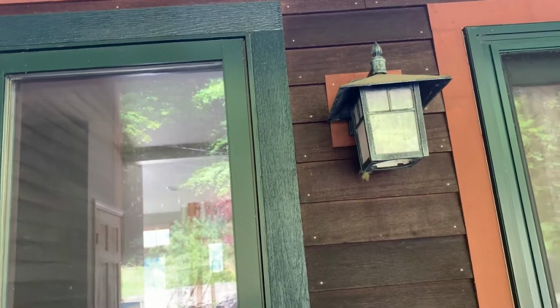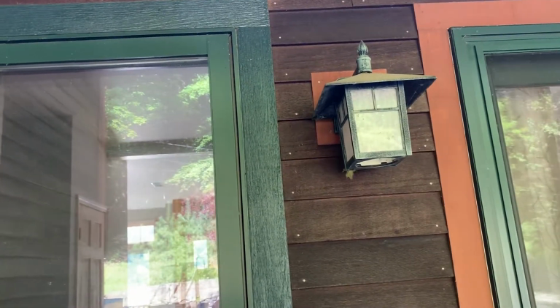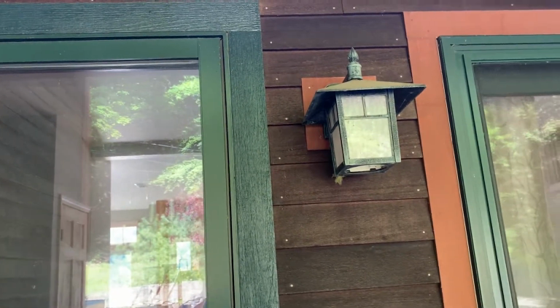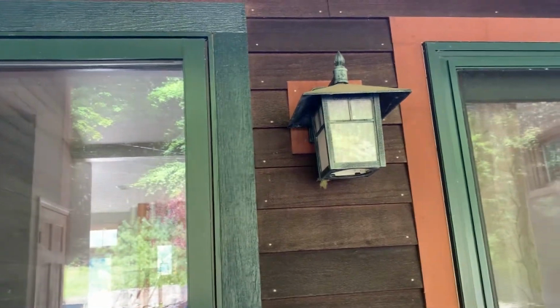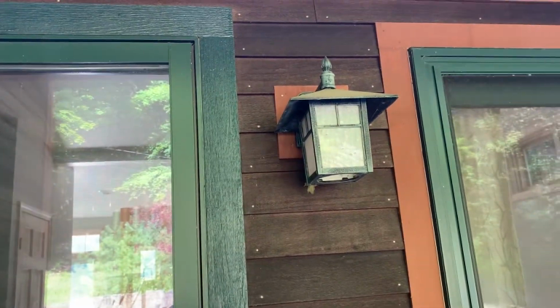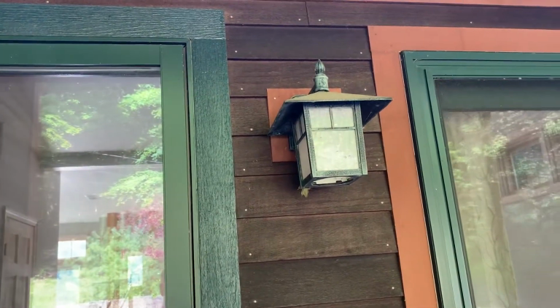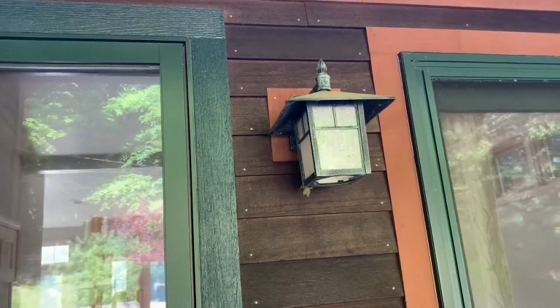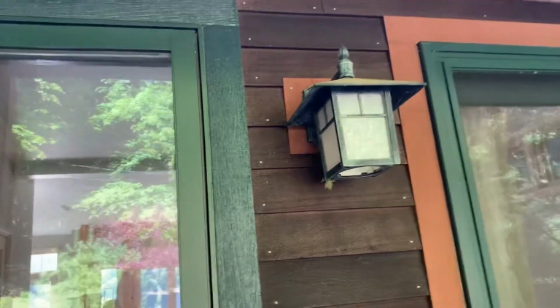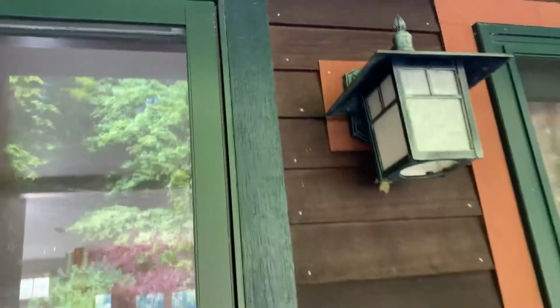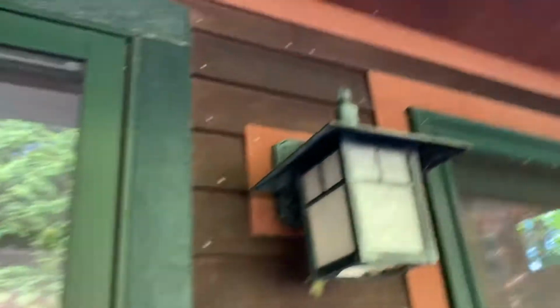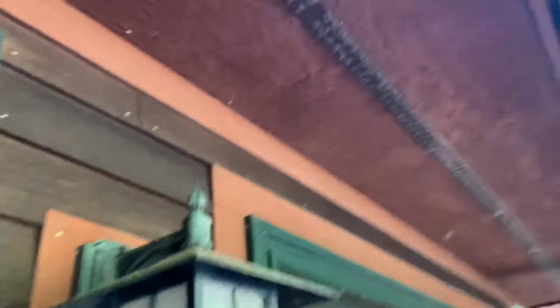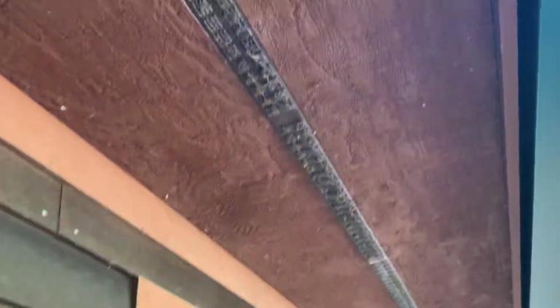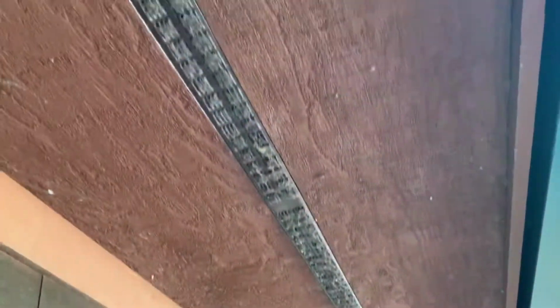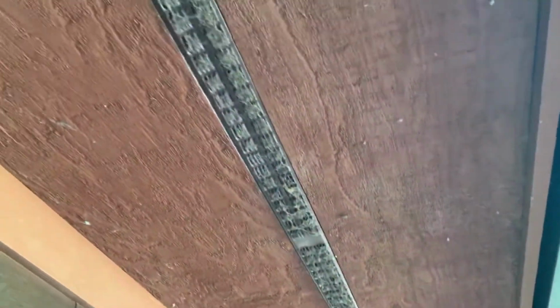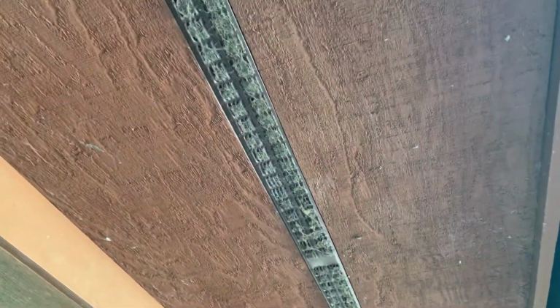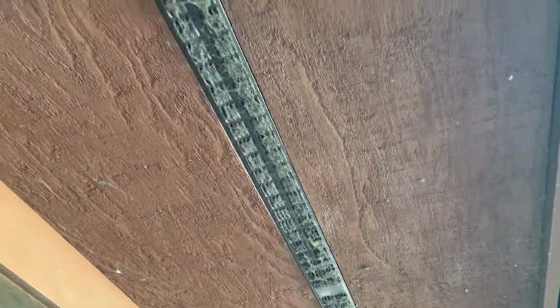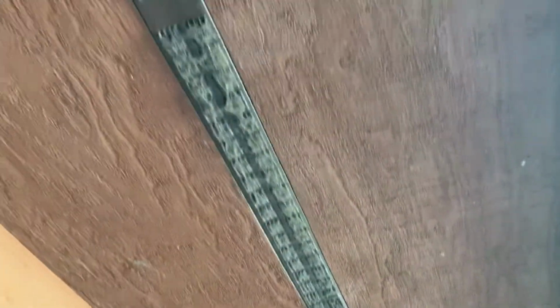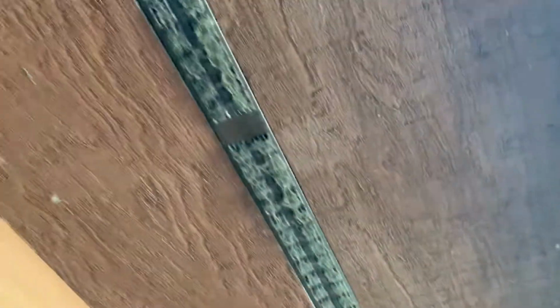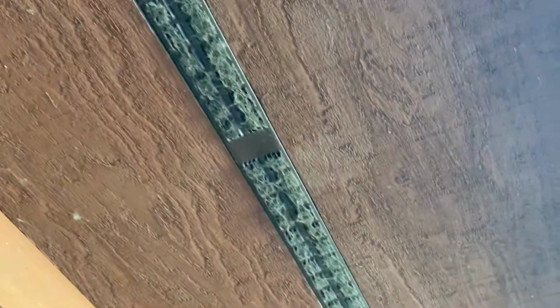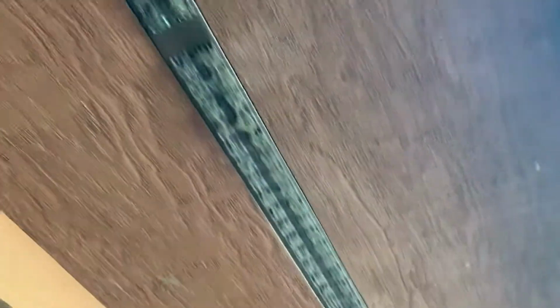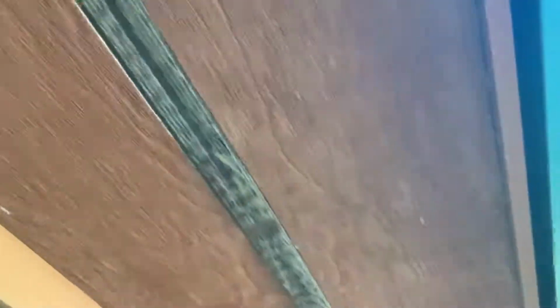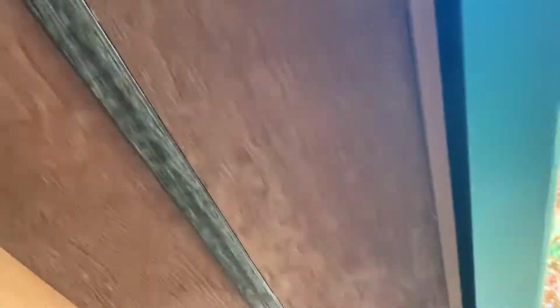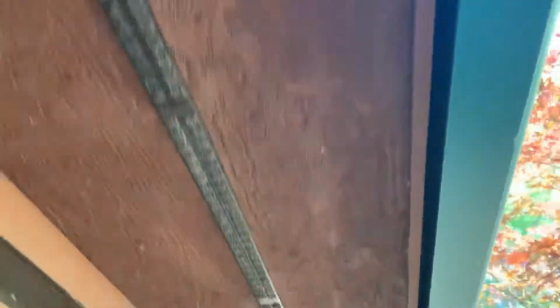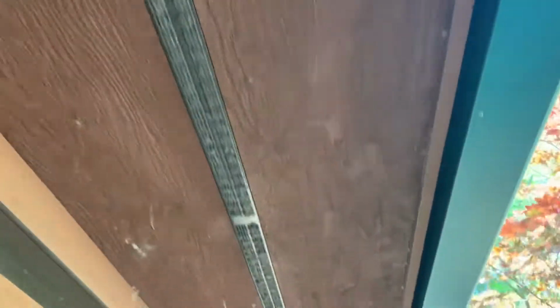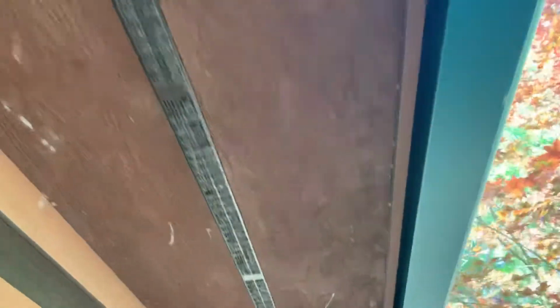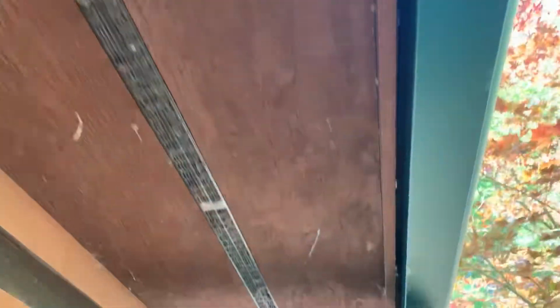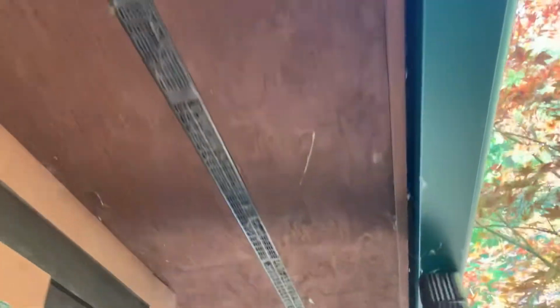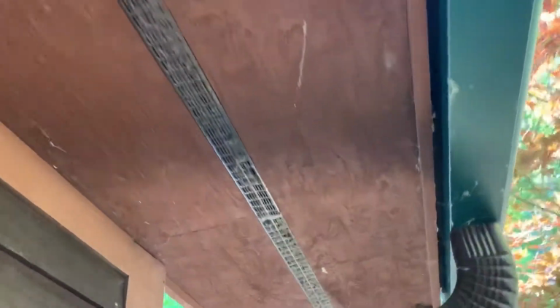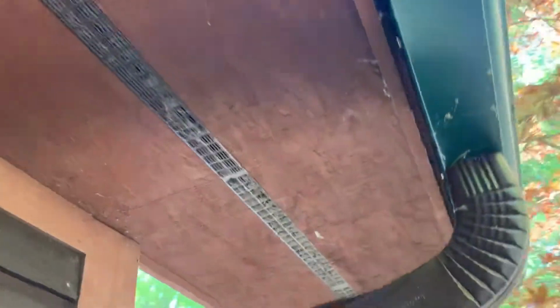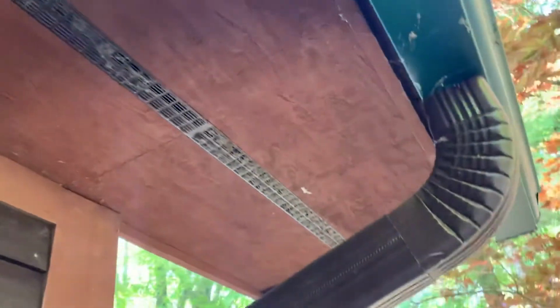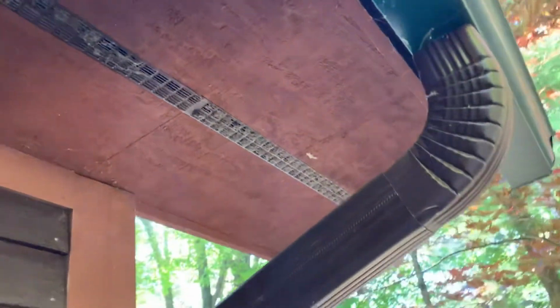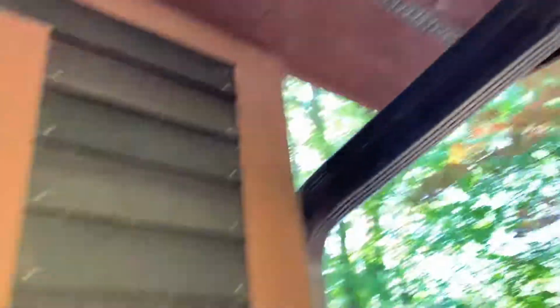Two coats either way. I also notice that a lot of these soffit vents are clogged, so they will be cleaned when we do the washing — another reason it's imperative that we wash the house.